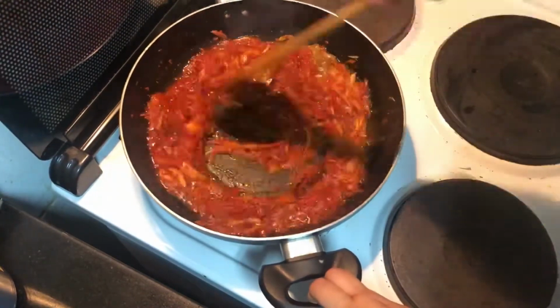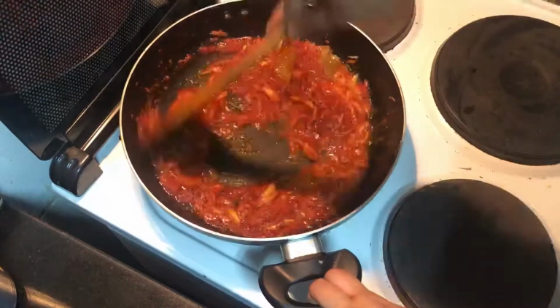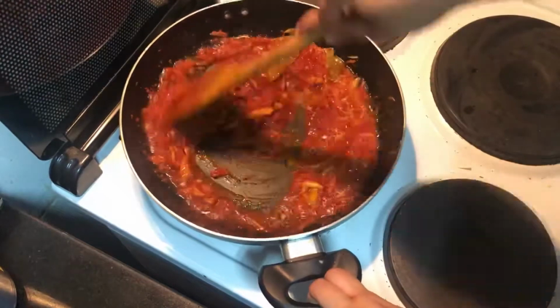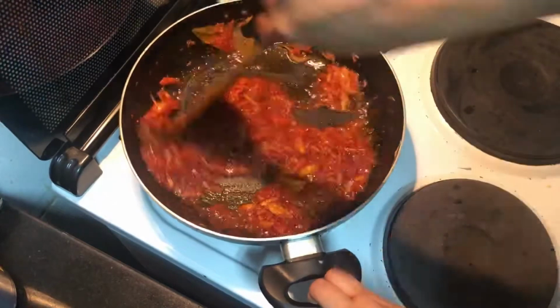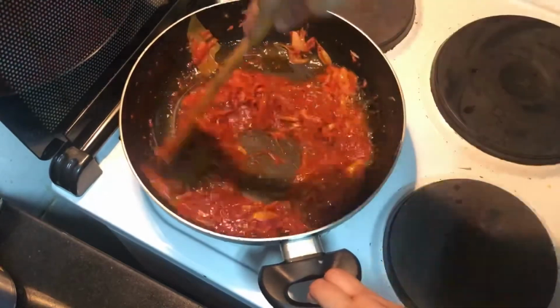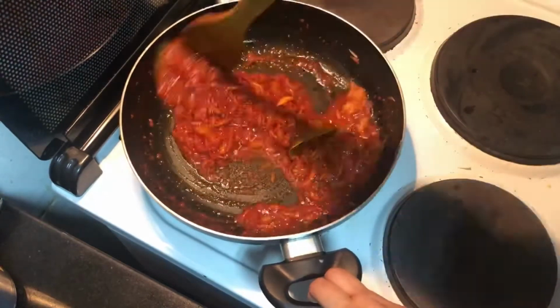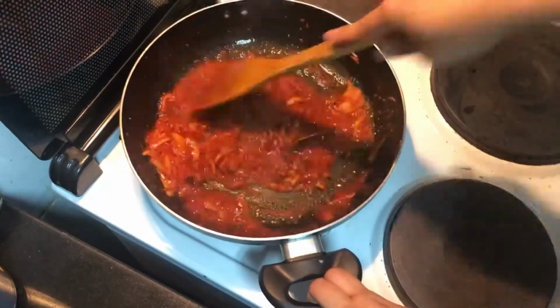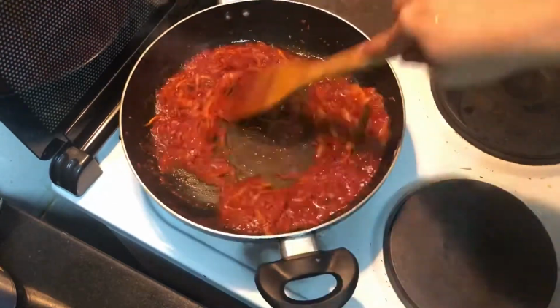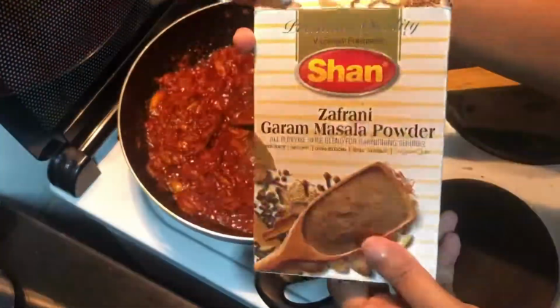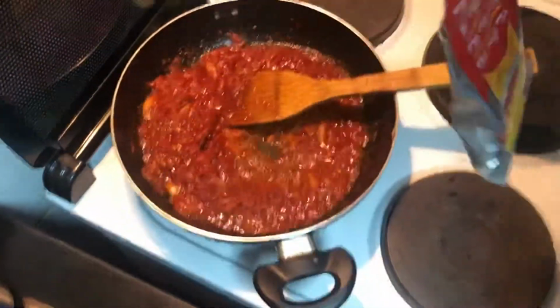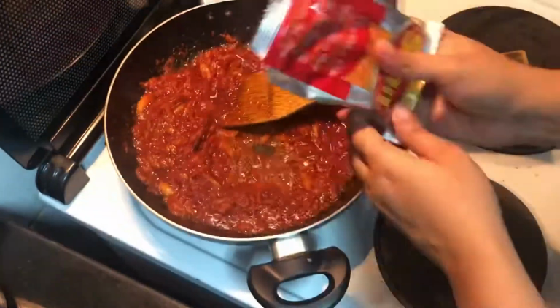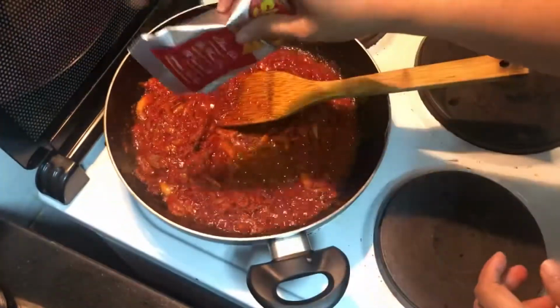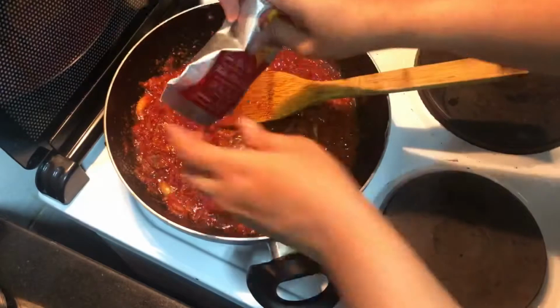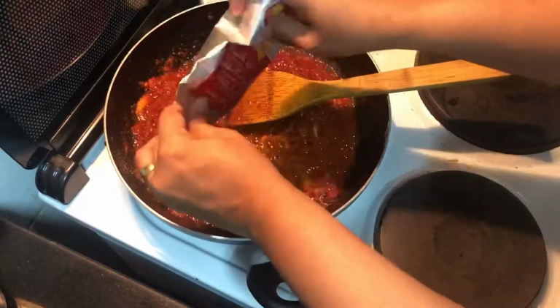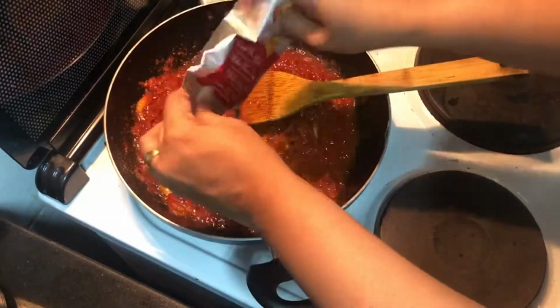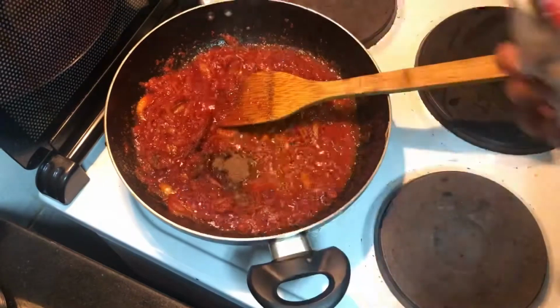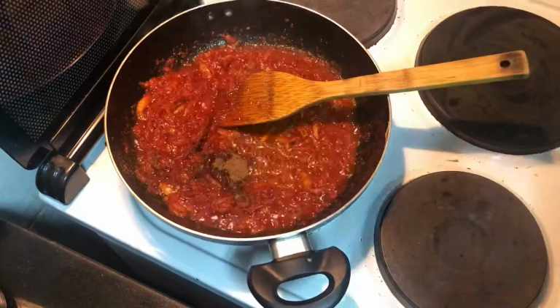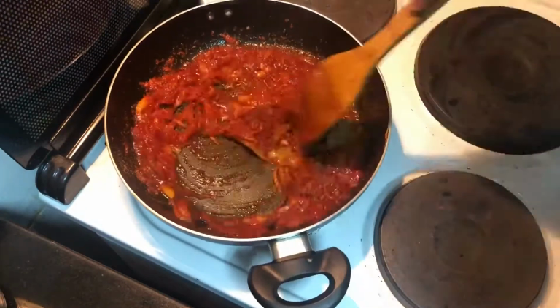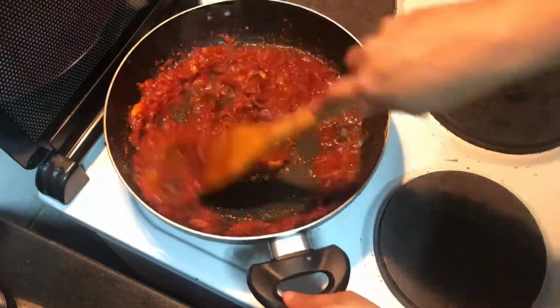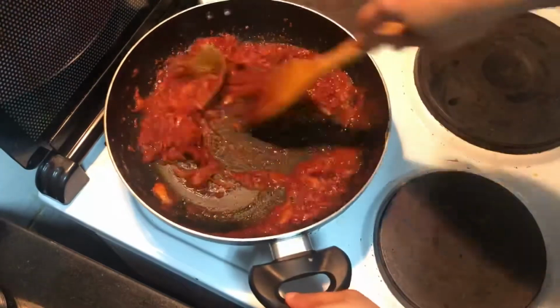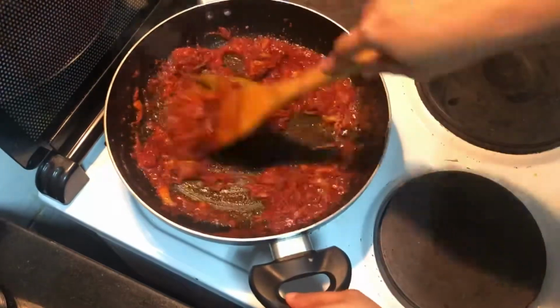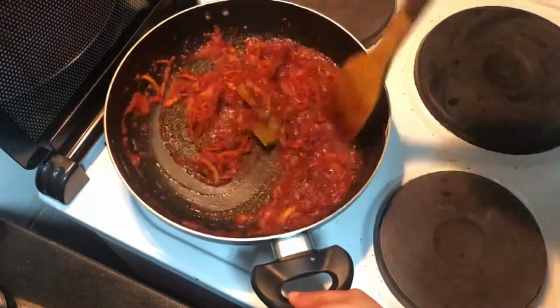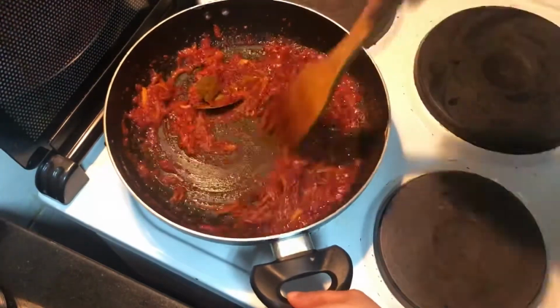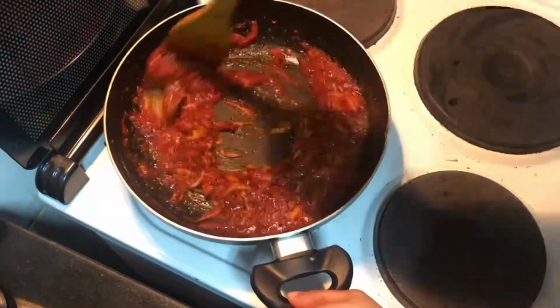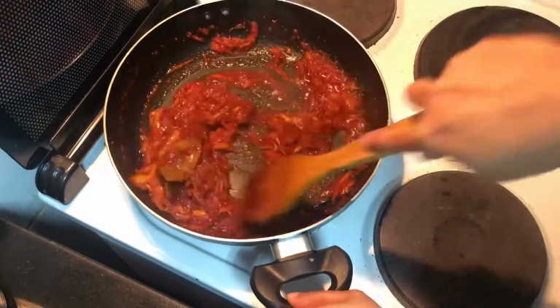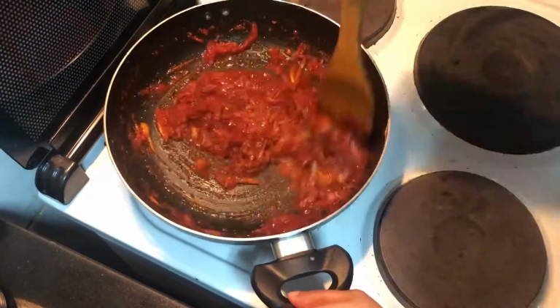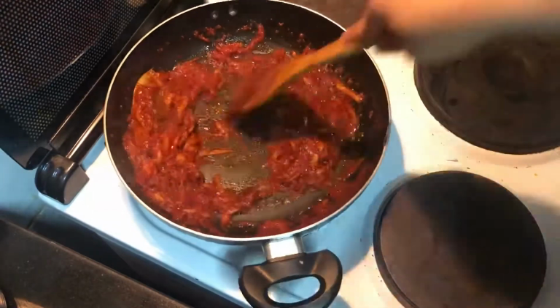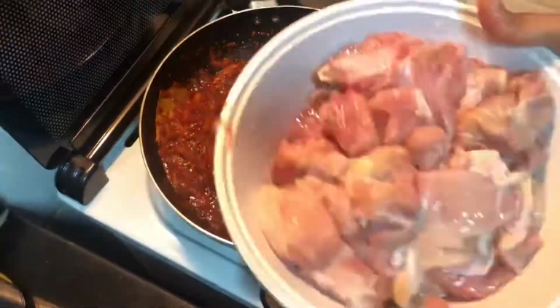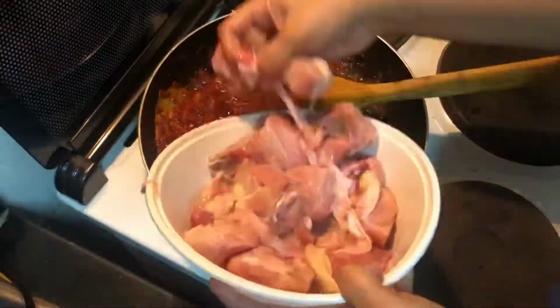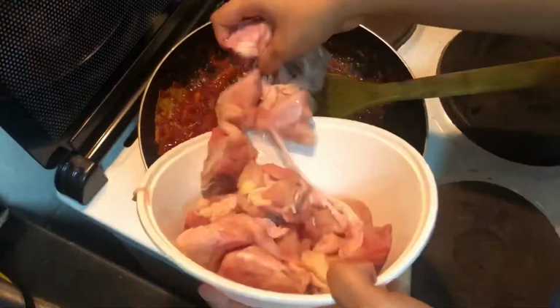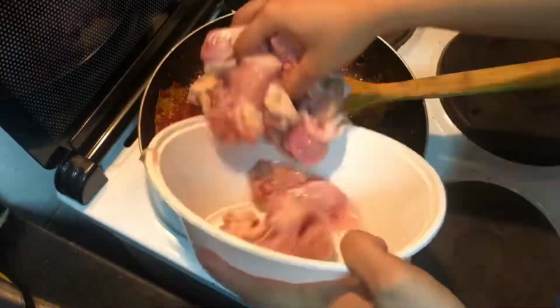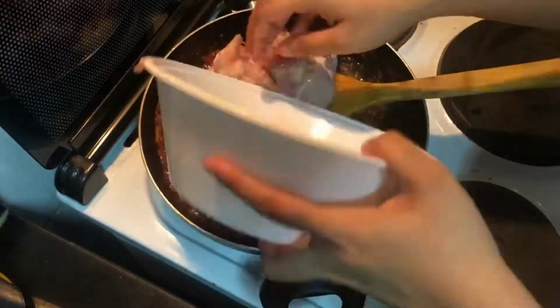Sauté until the masalas are fried well and they start leaving oil. Here I'm adding some garam masala — if you don't have it or don't like it, you can skip it. I've used about one tablespoon. After you sauté the masalas well, we move on.